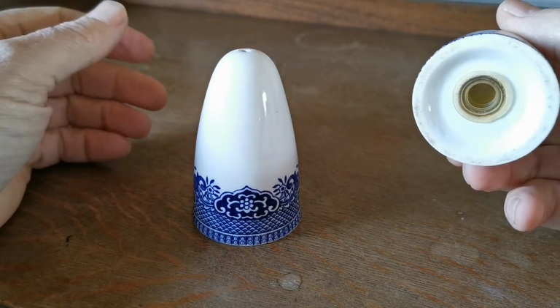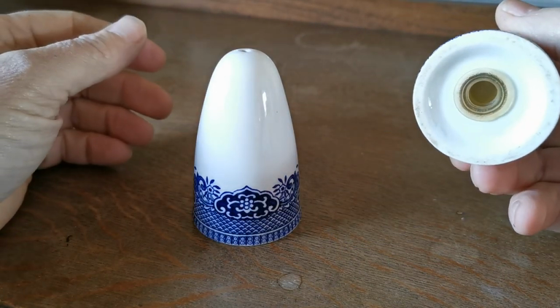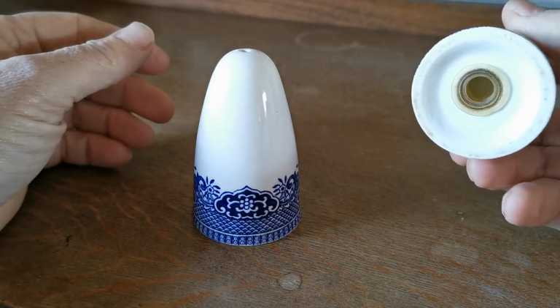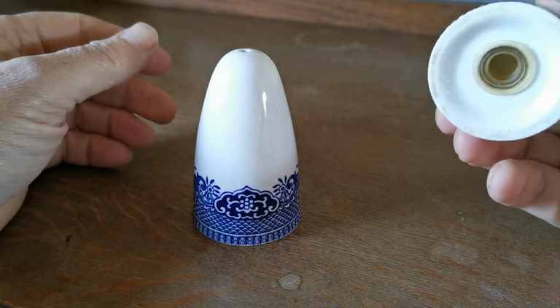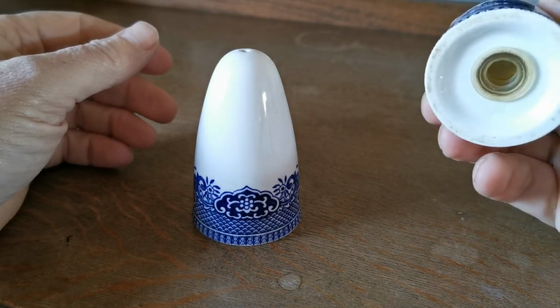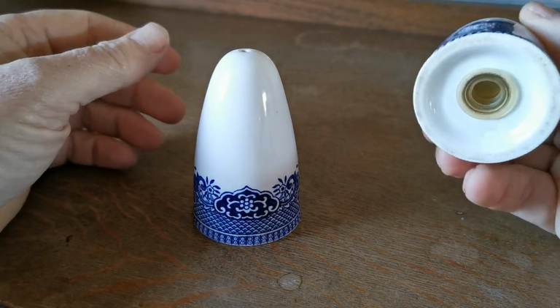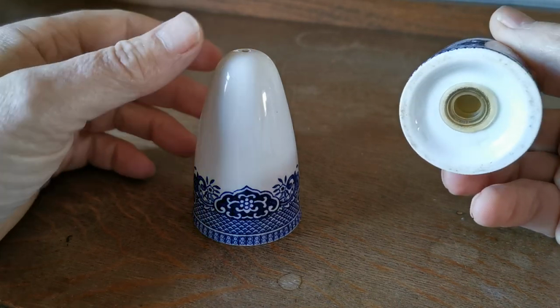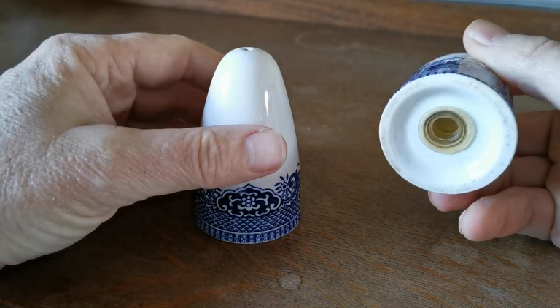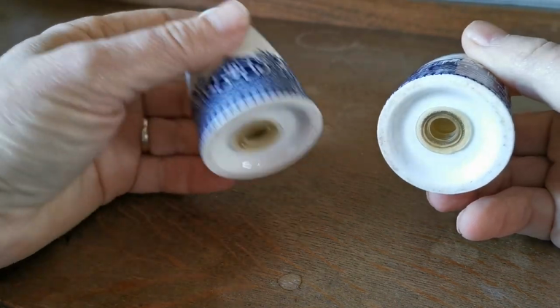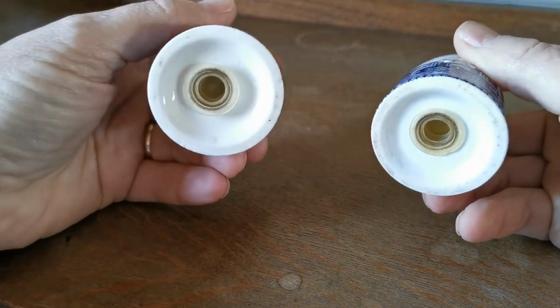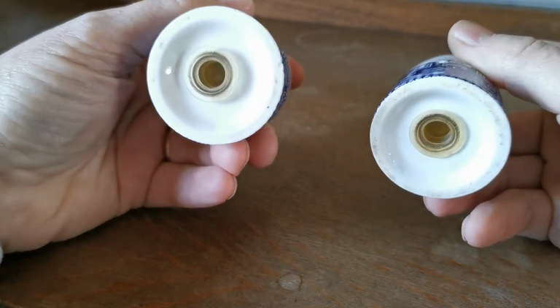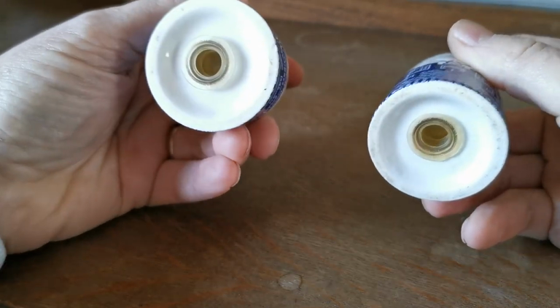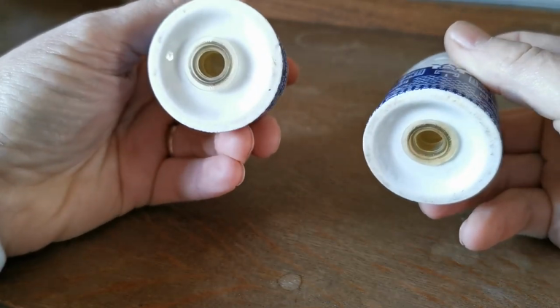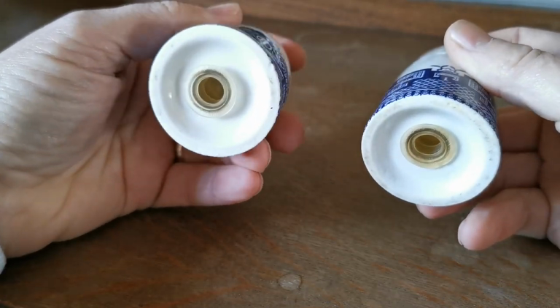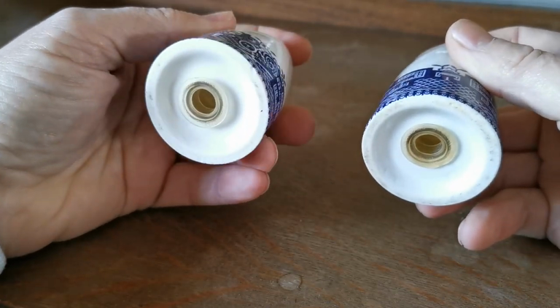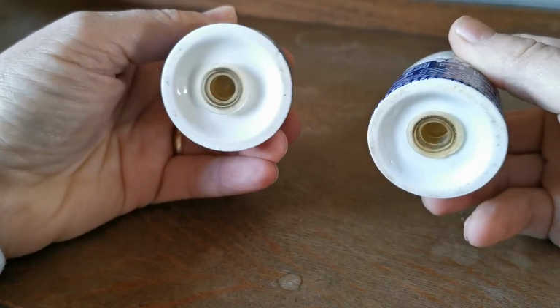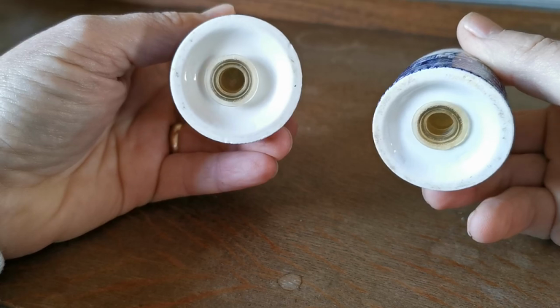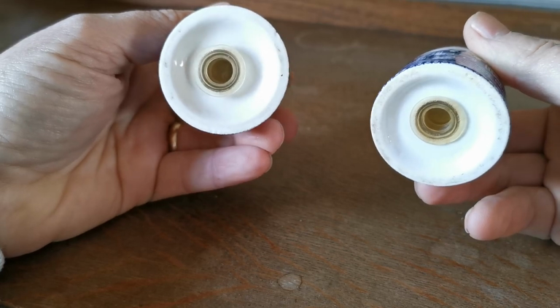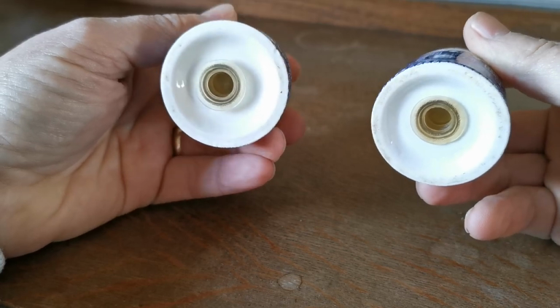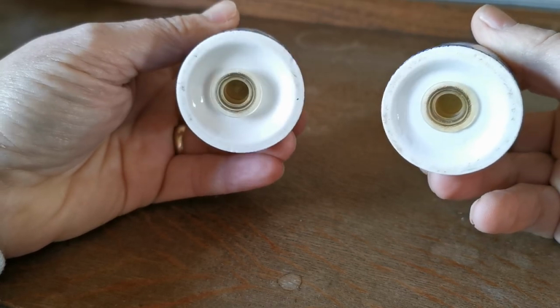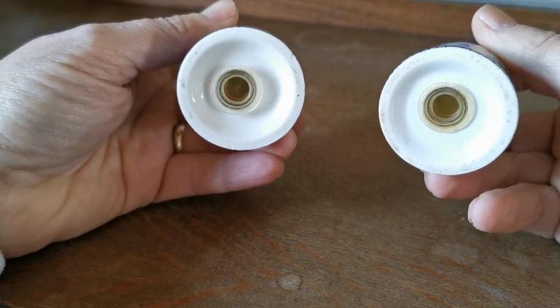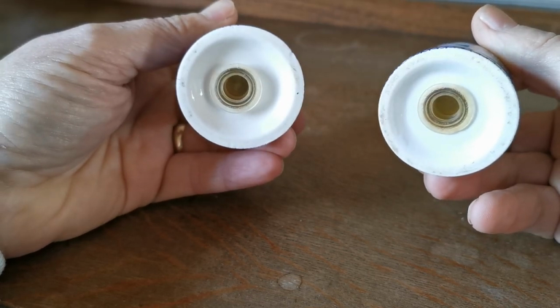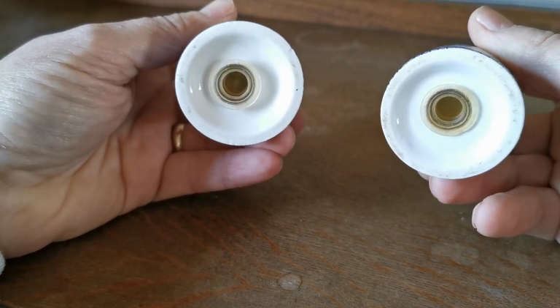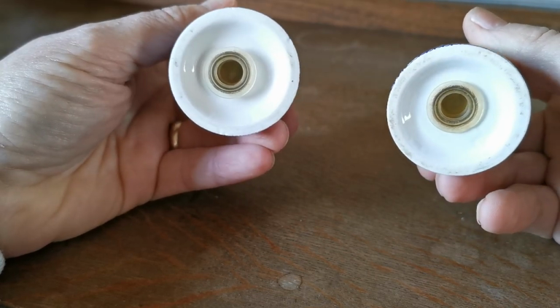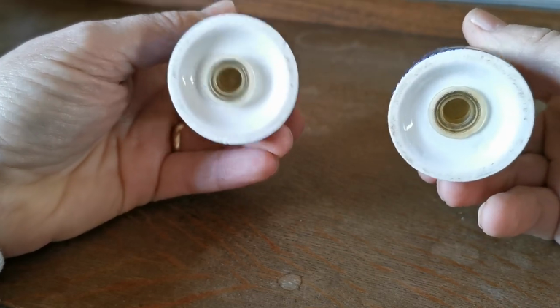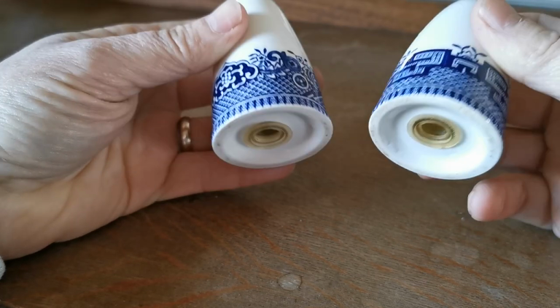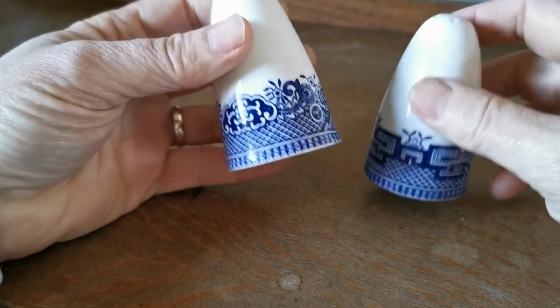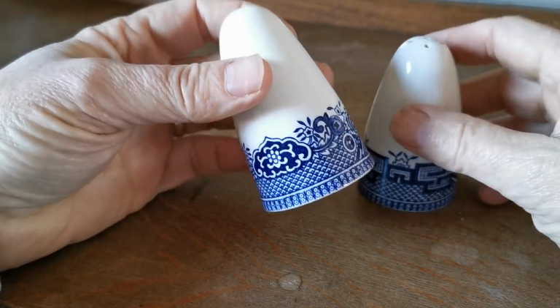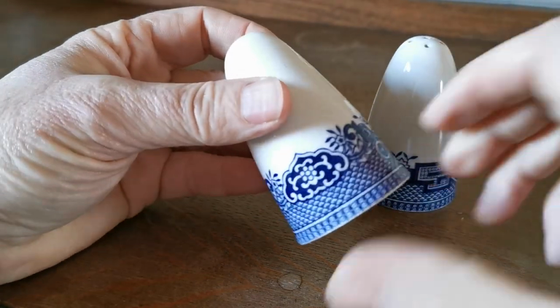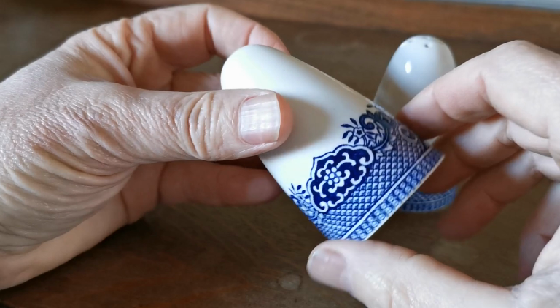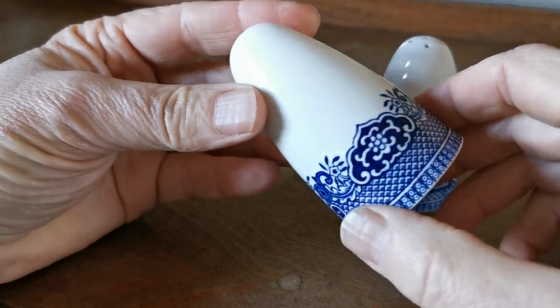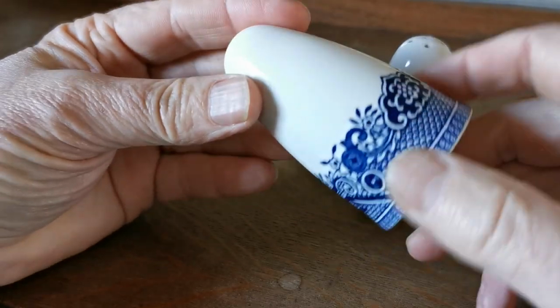There's no maker's mark on them at all. They do have their original stoppers in good usable condition. The base plates do show a little bit of vintage wear on them, but the glaze is absolutely brilliant.